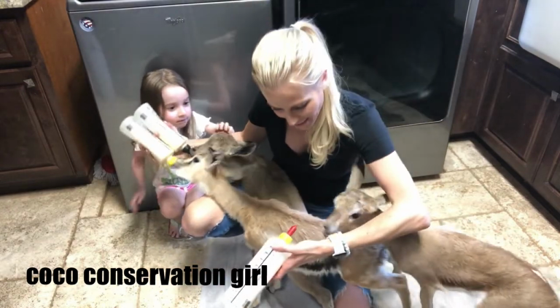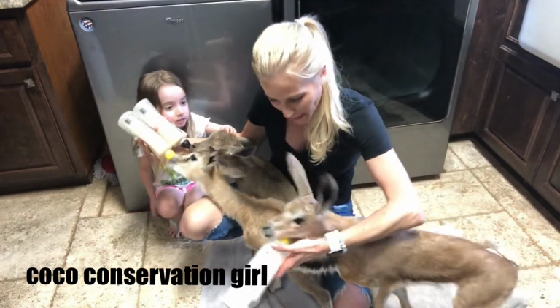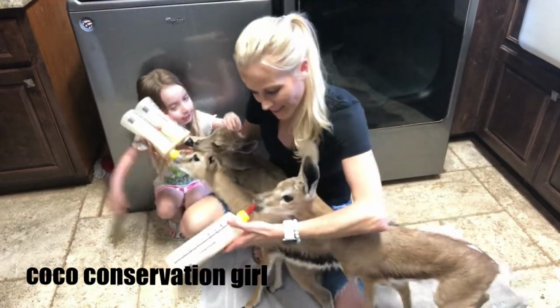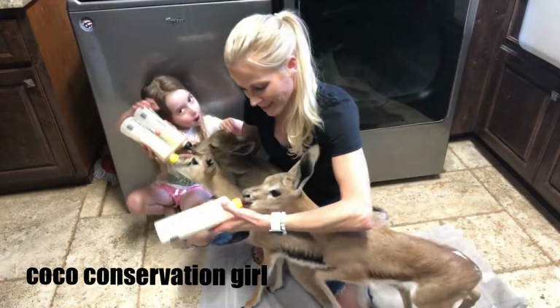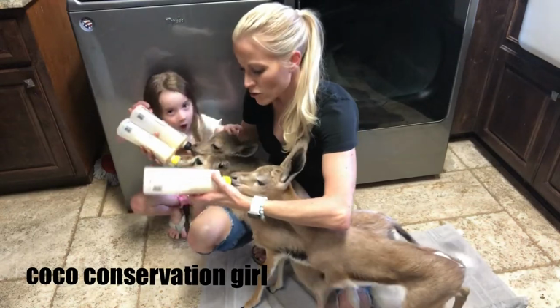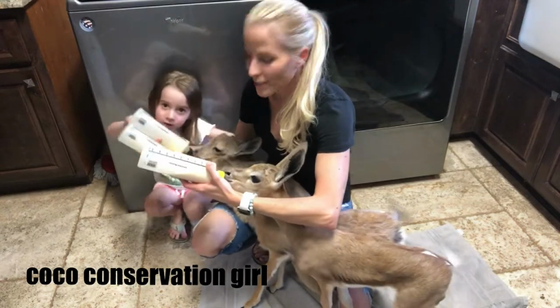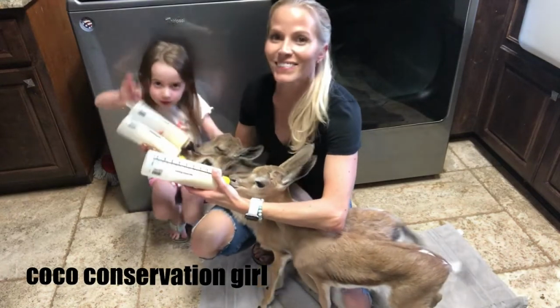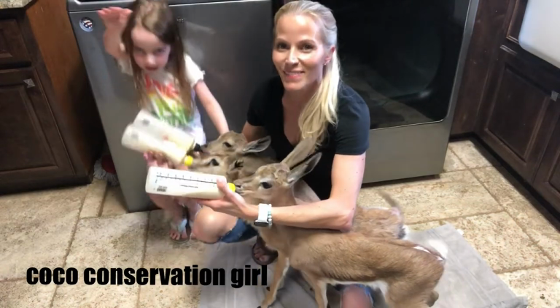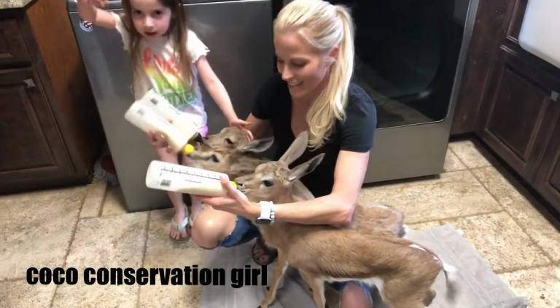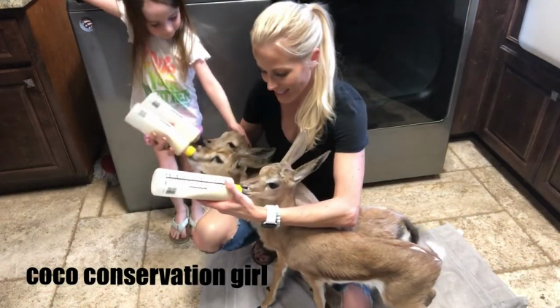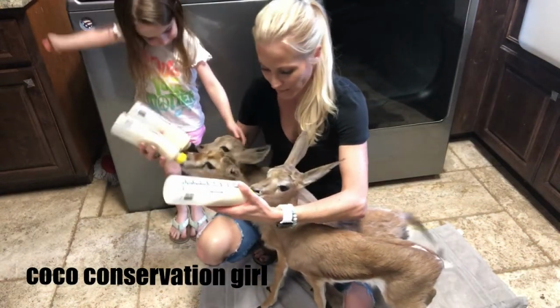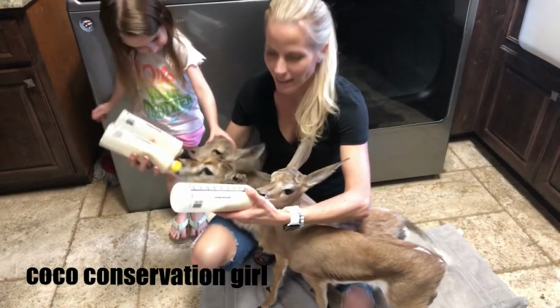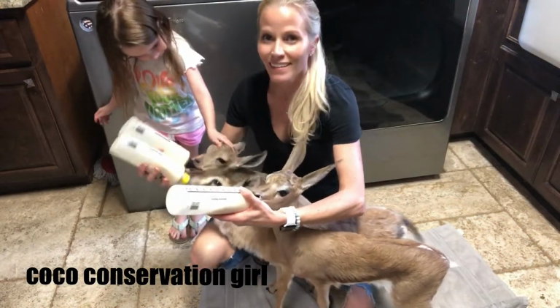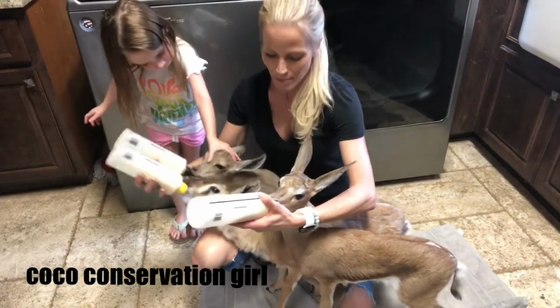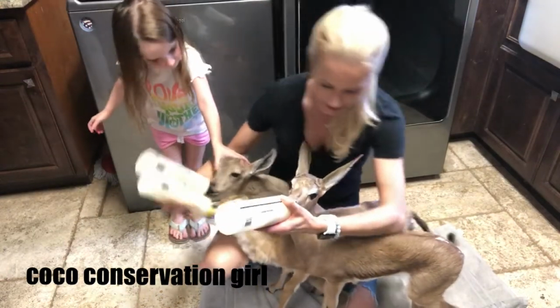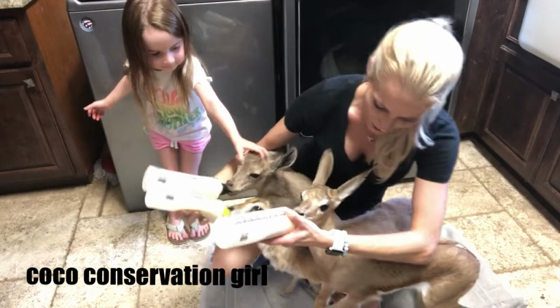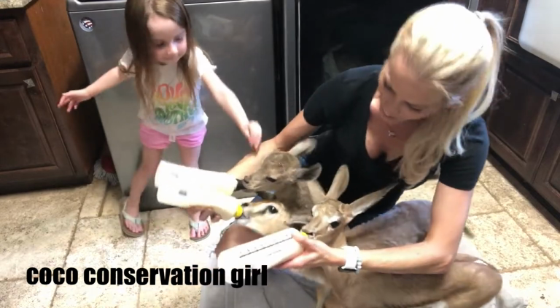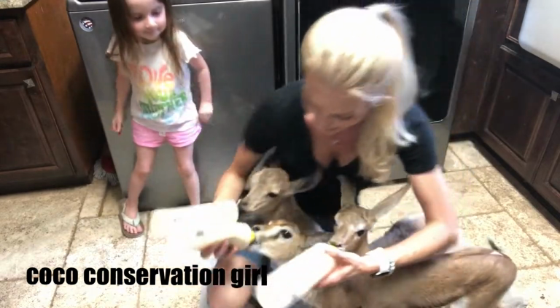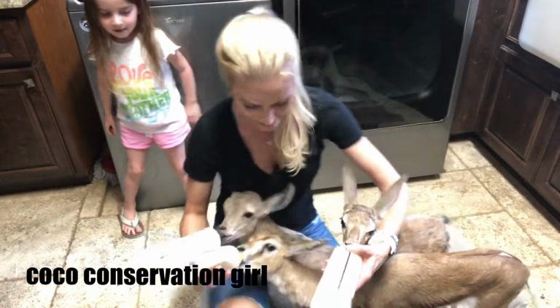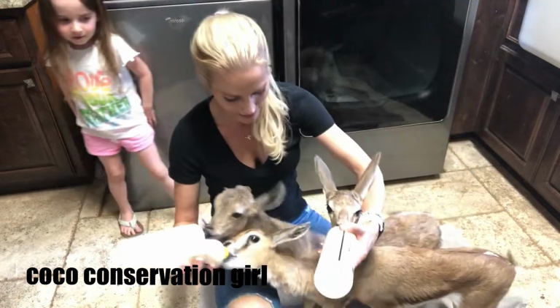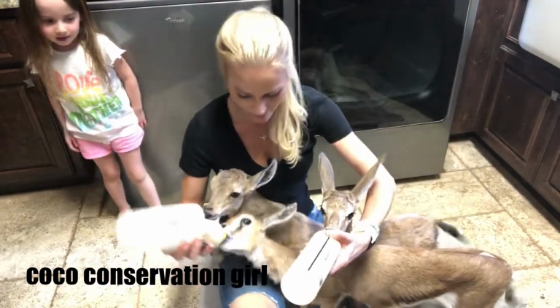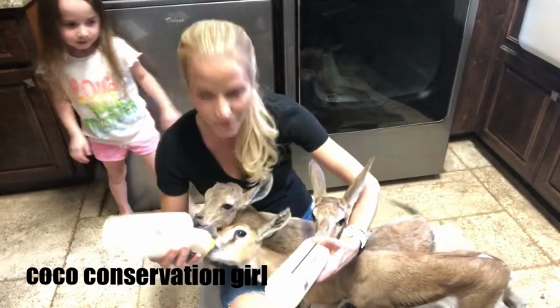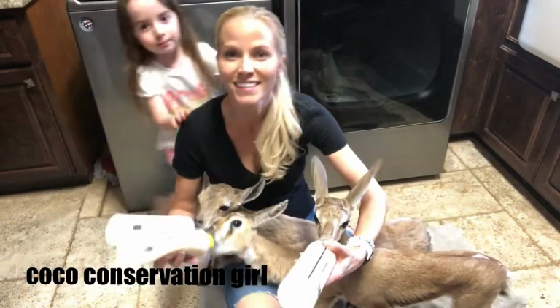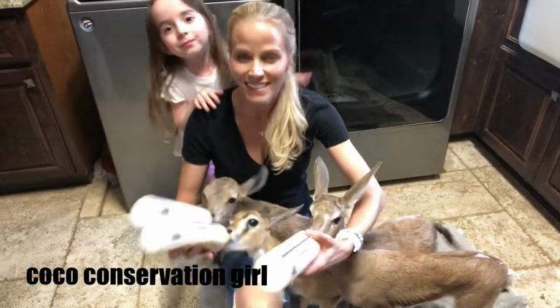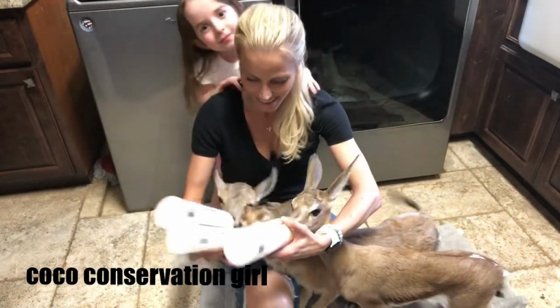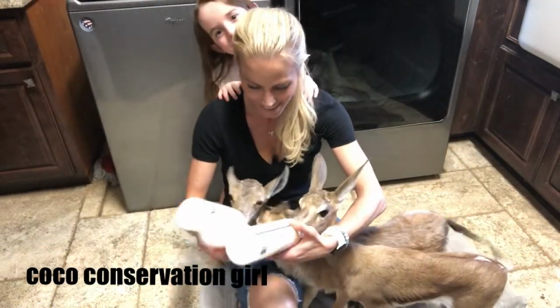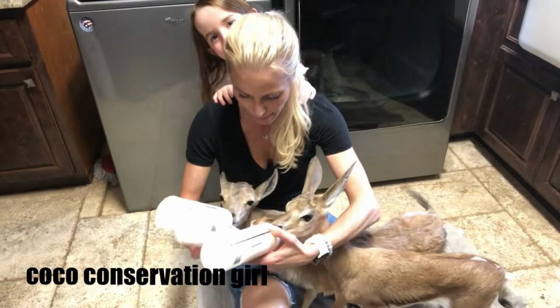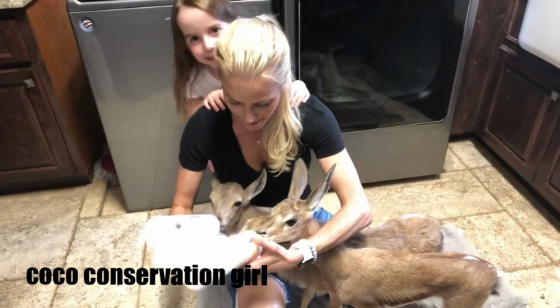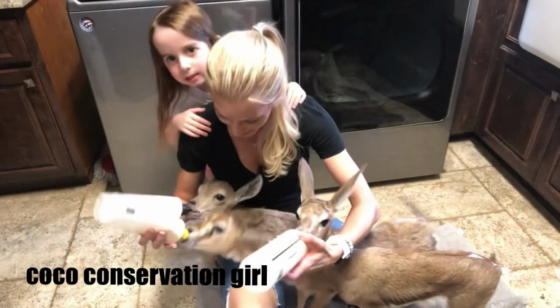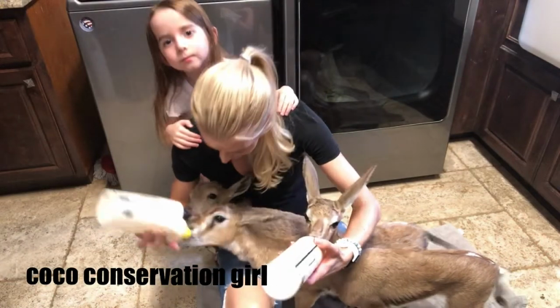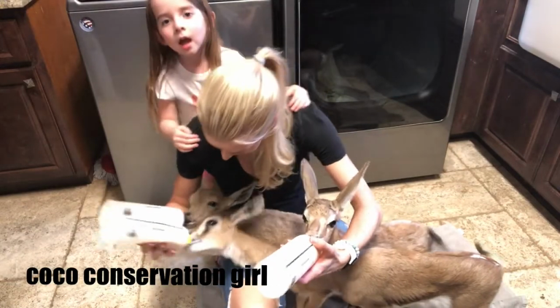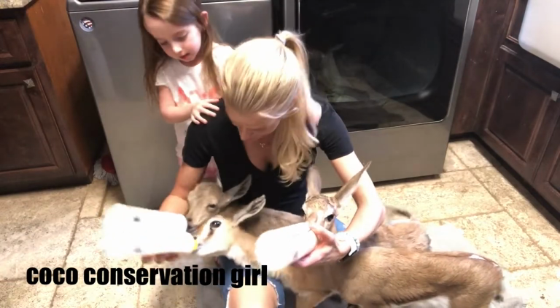Vera is a springbok. Oh yeah, Vera is a springbok. So let's see if I can turn them a little bit for the camera without making them fall. So there you go — there they are, the three babes.